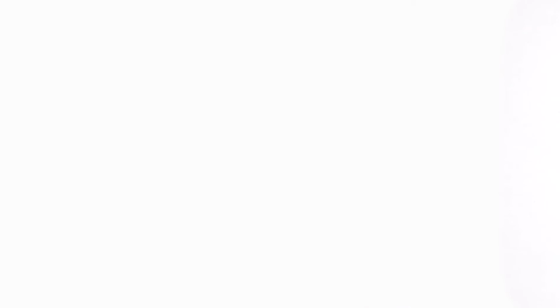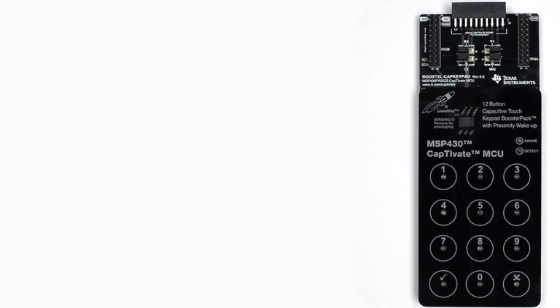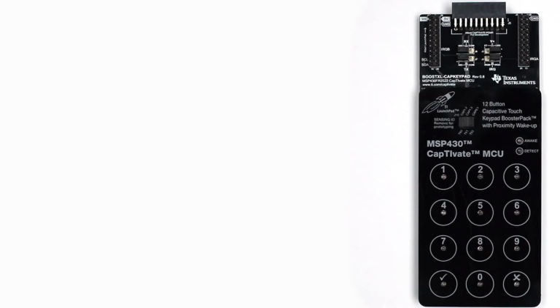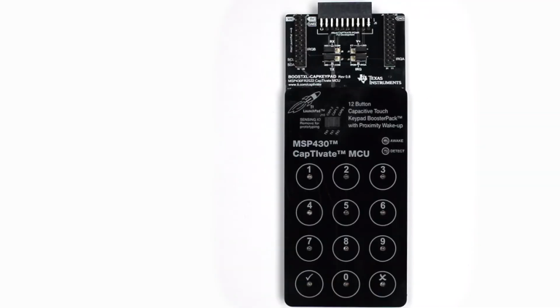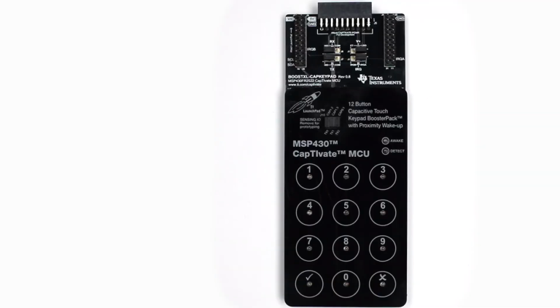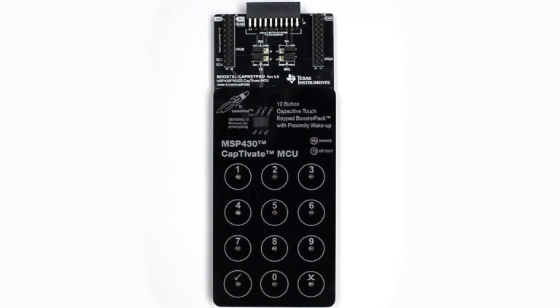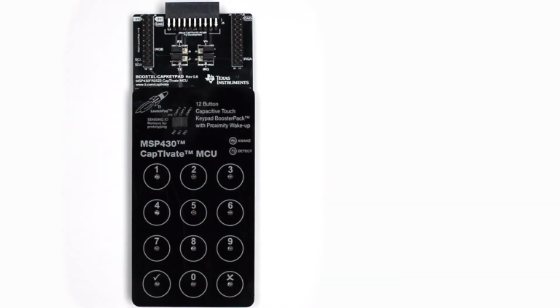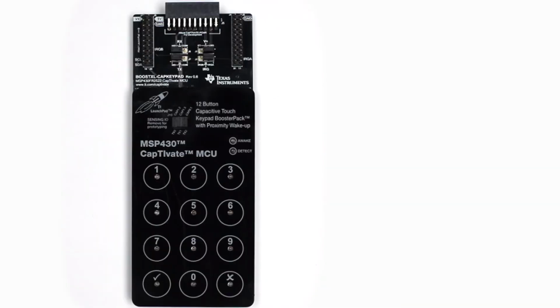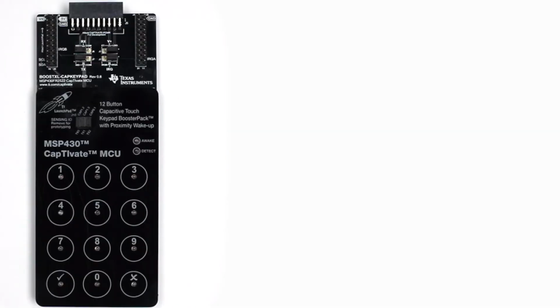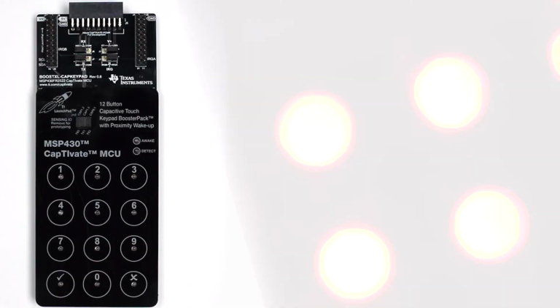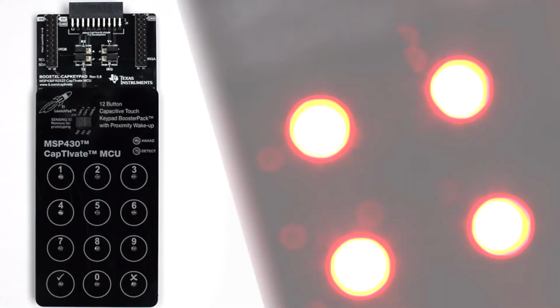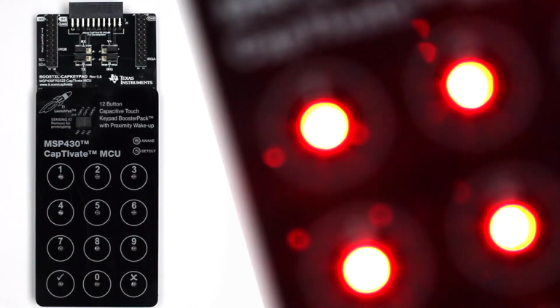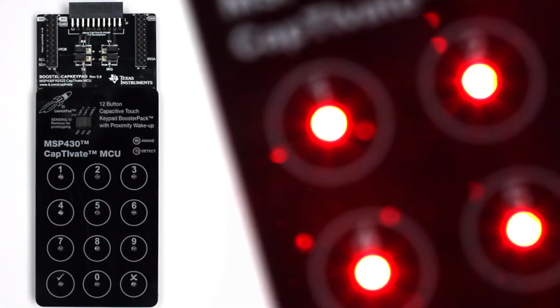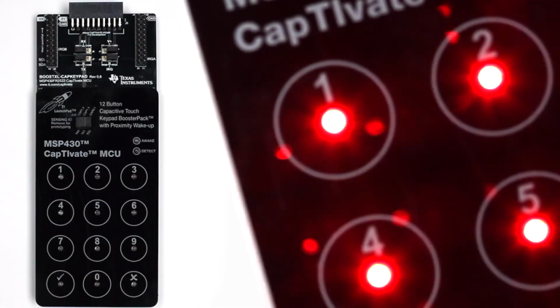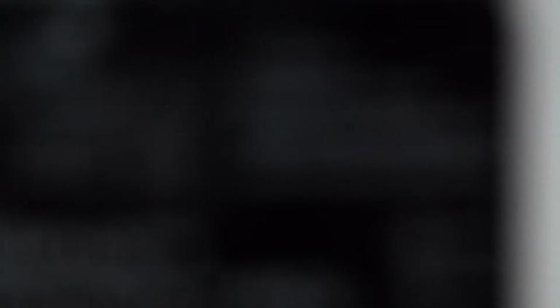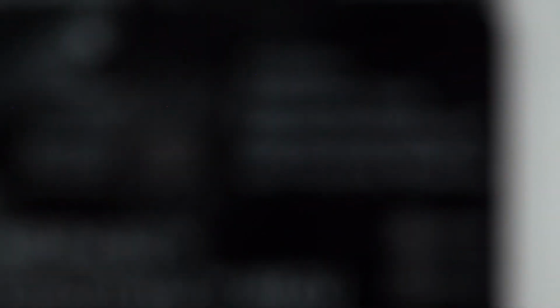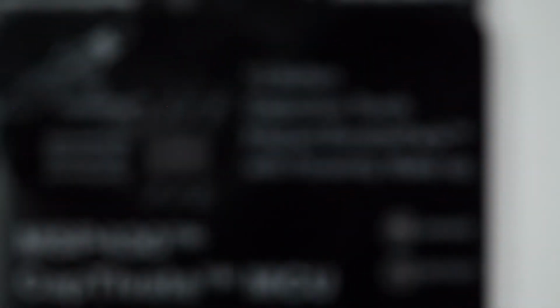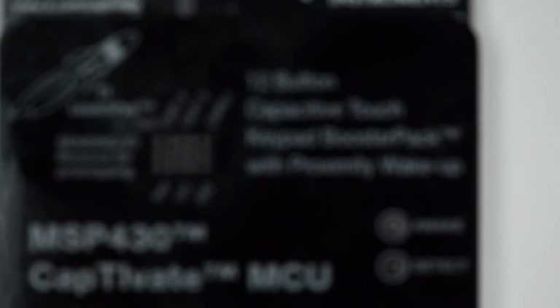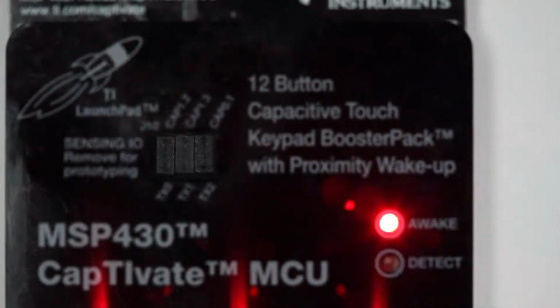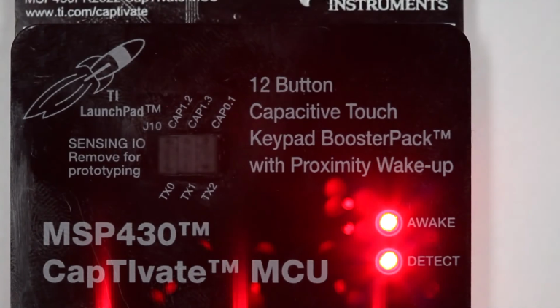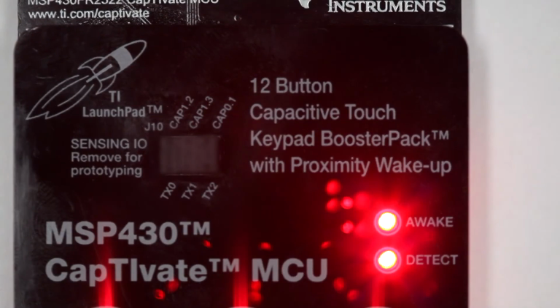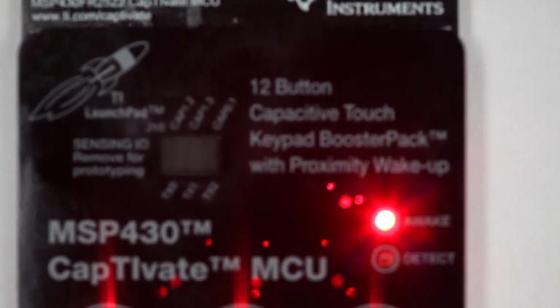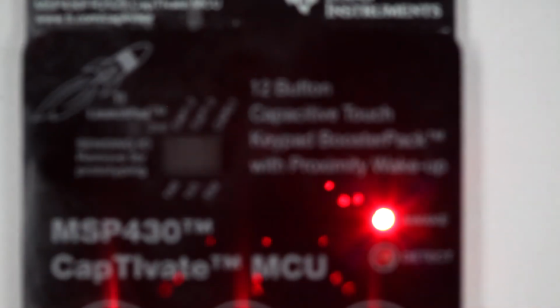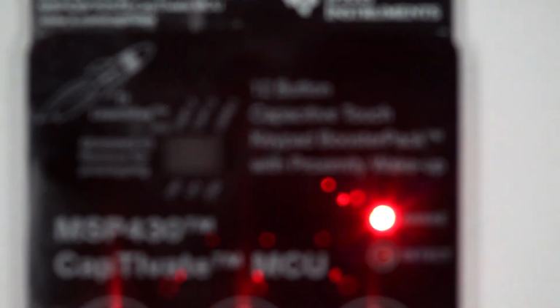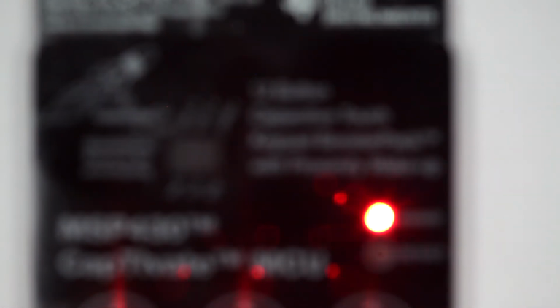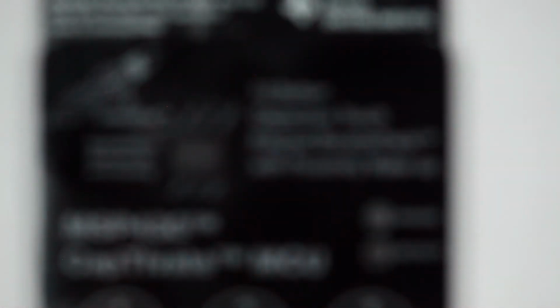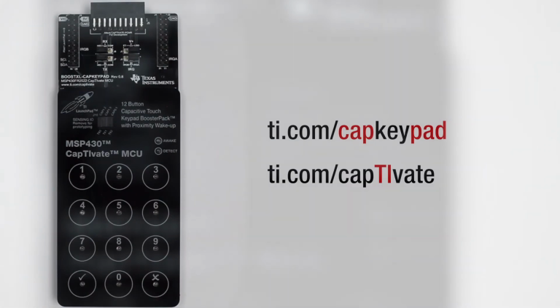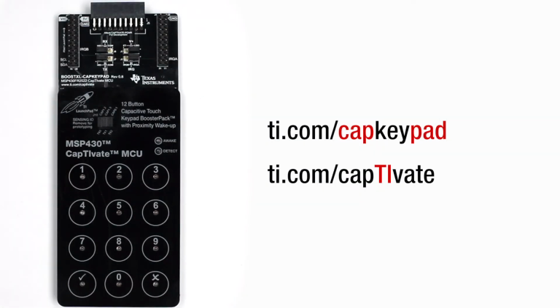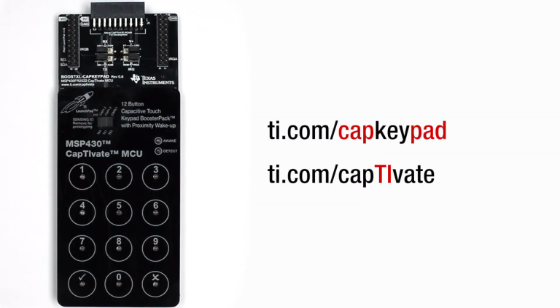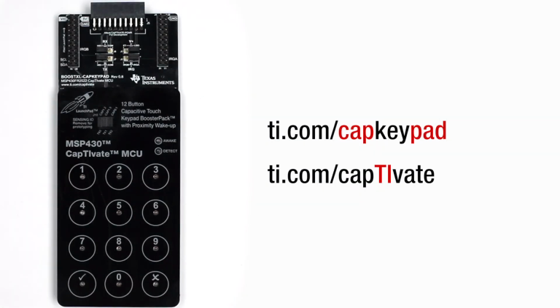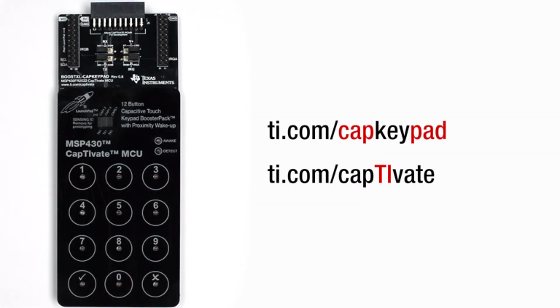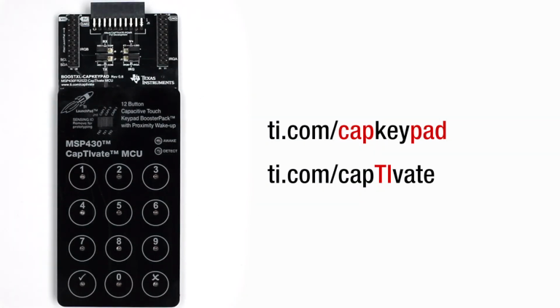Thank you for taking a quick tour of the BoostXL CAP keypad, a robust tool that enables you to evaluate capacitive sensing for your design. Please visit the link shown for more details. Happy developing!